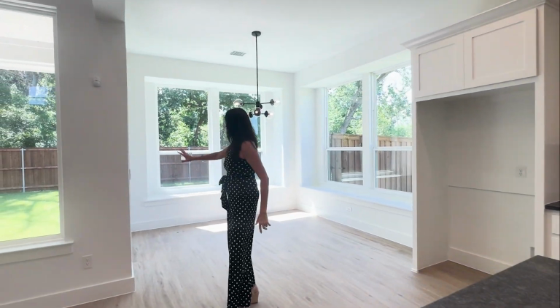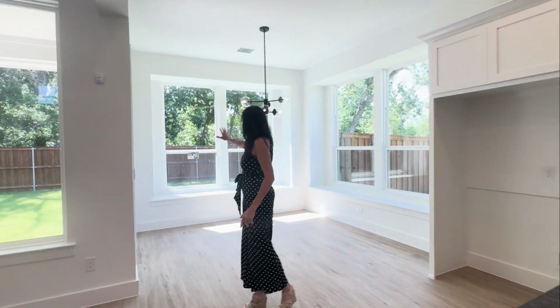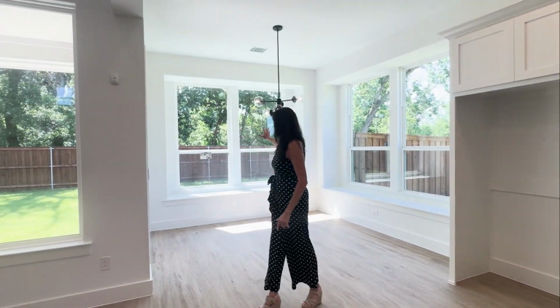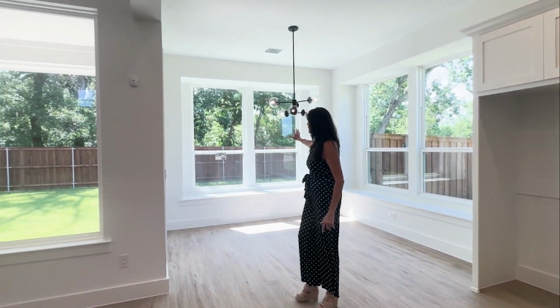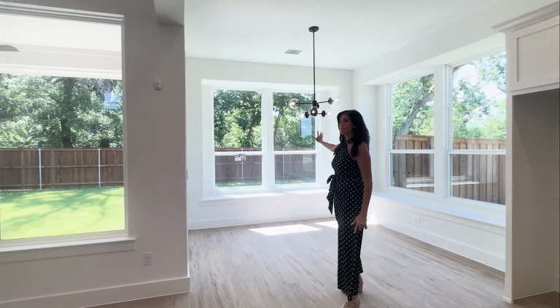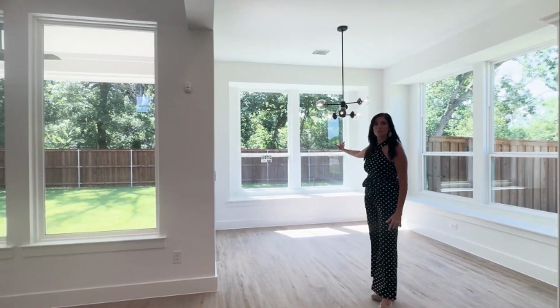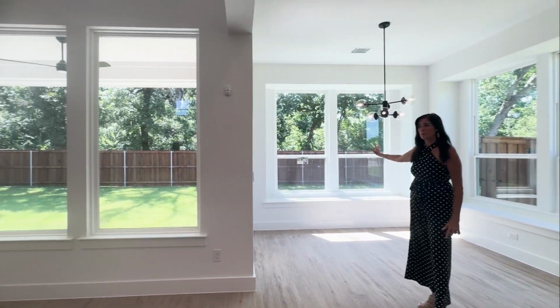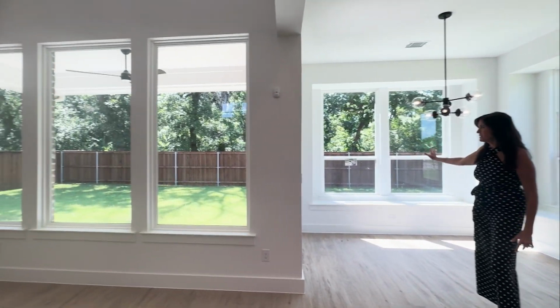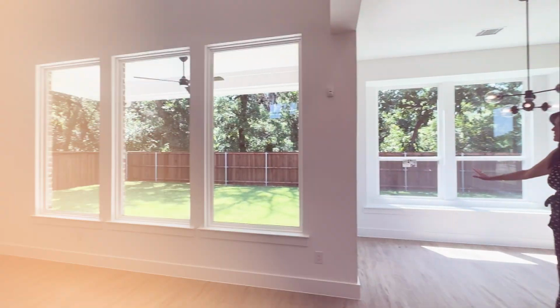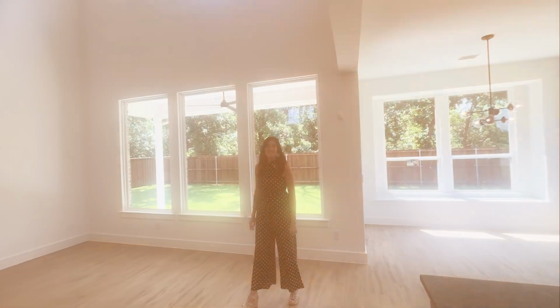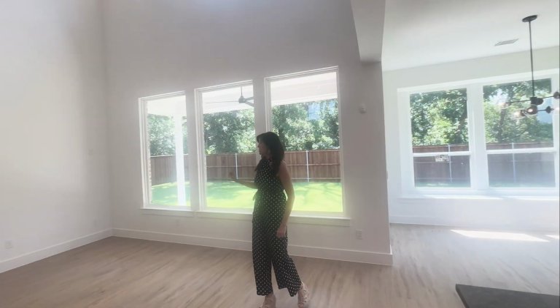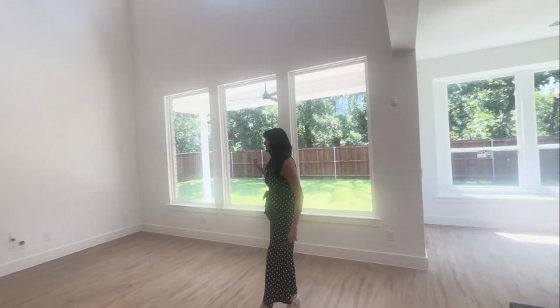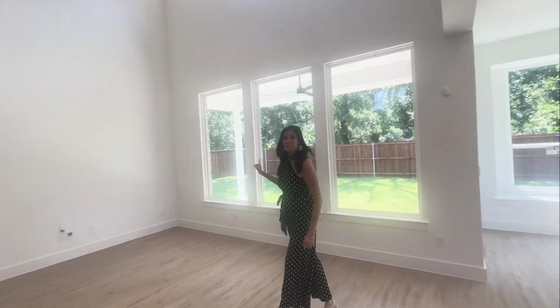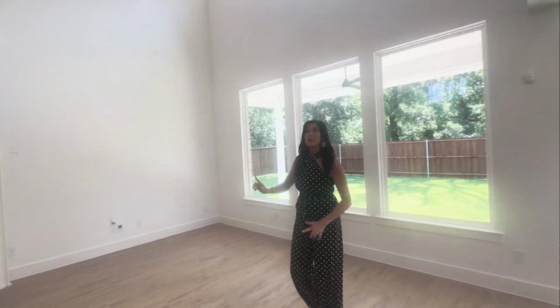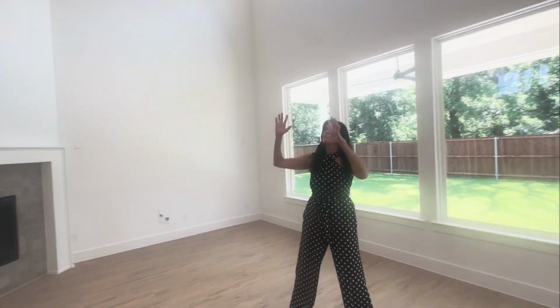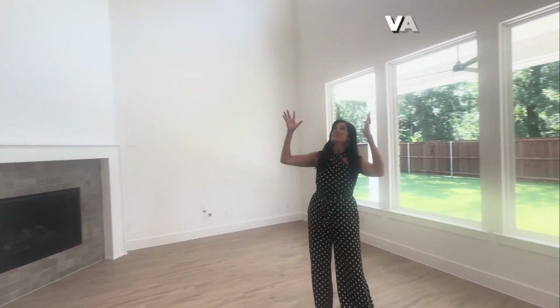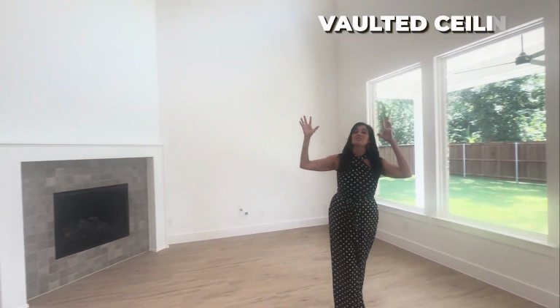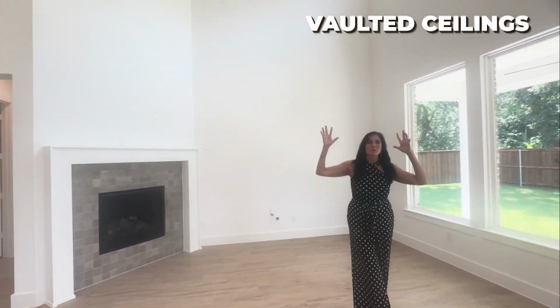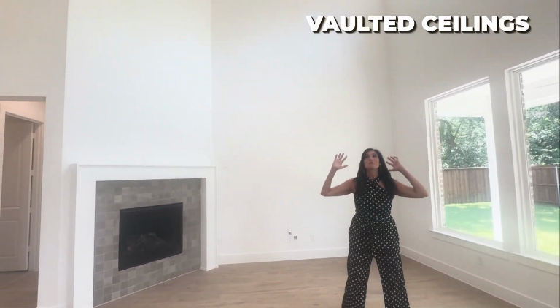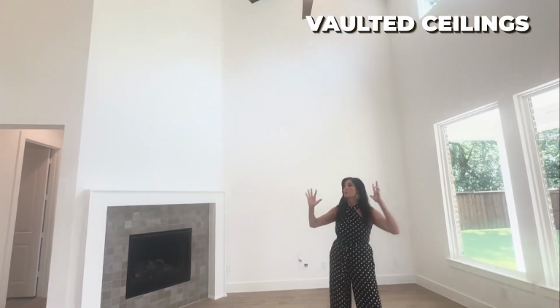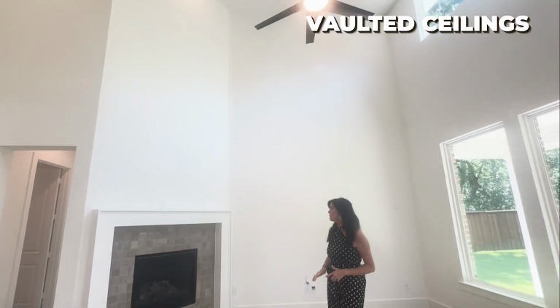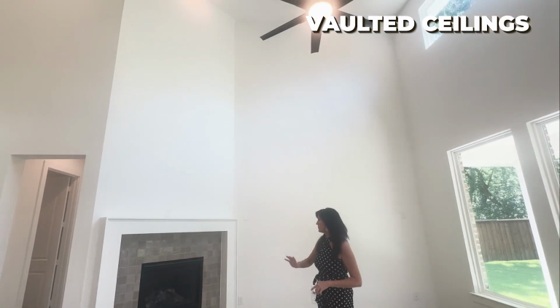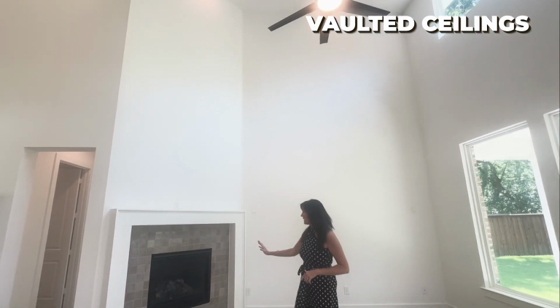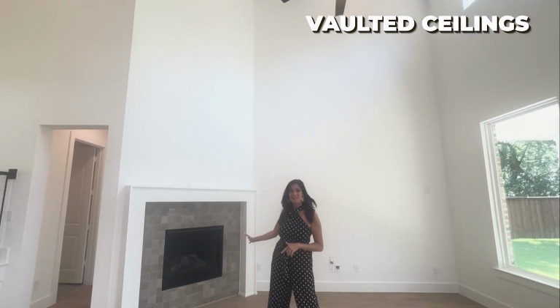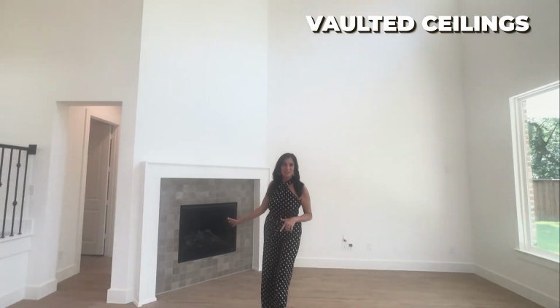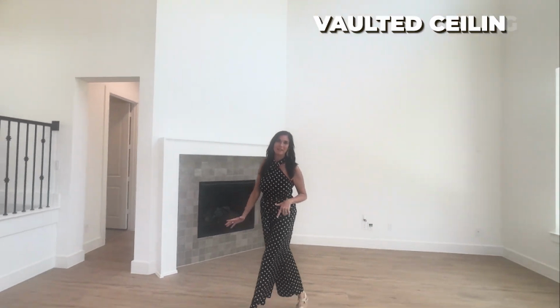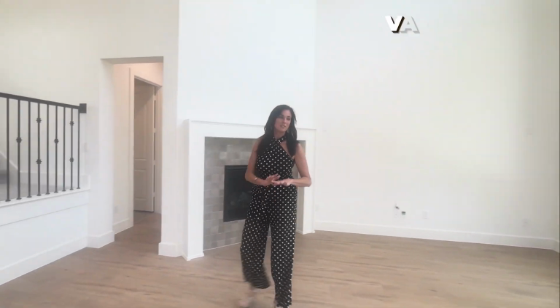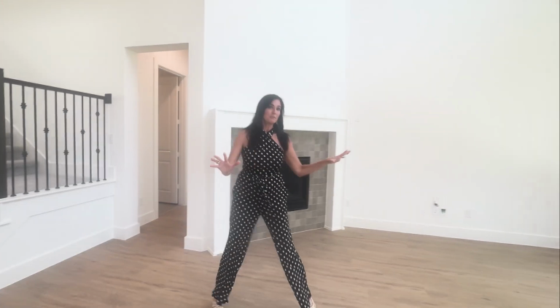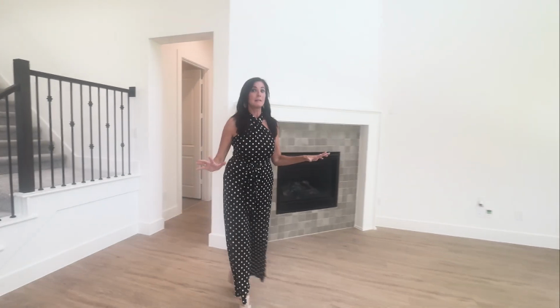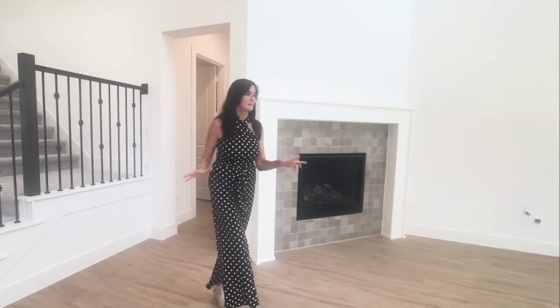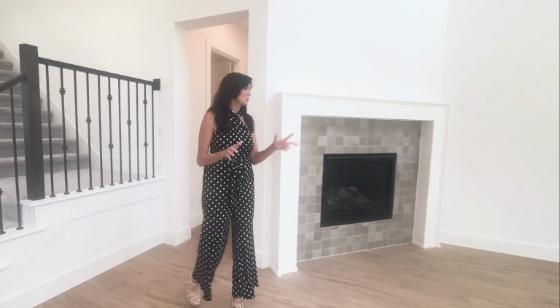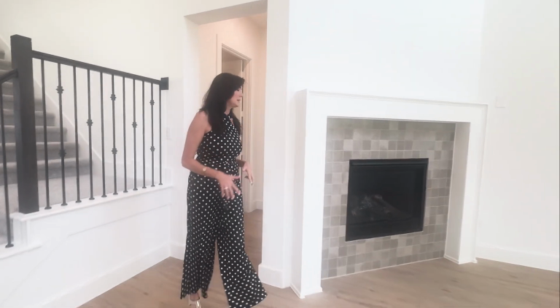Green space spot here. Feels very private — there's great privacy right here. Ceilings are just soaring. Beautiful gas burner fireplace. Definitely could fit a nice sectional in here.